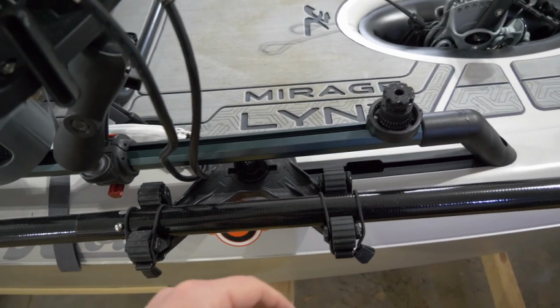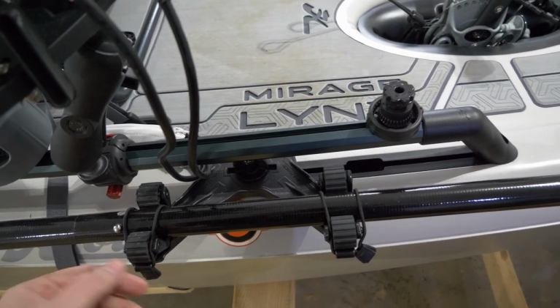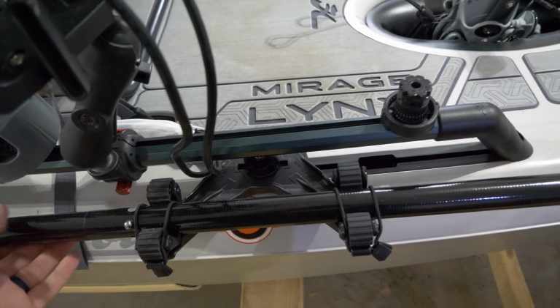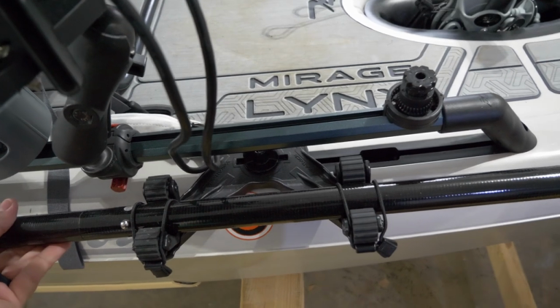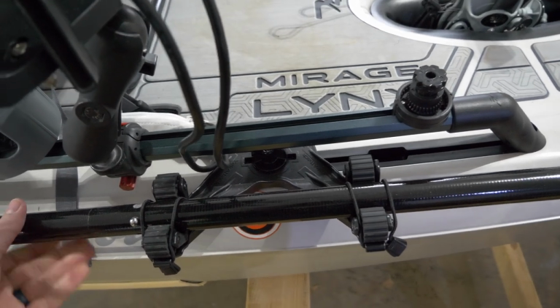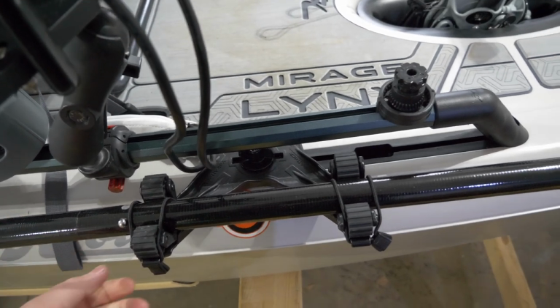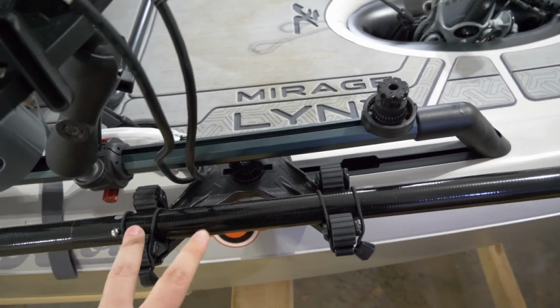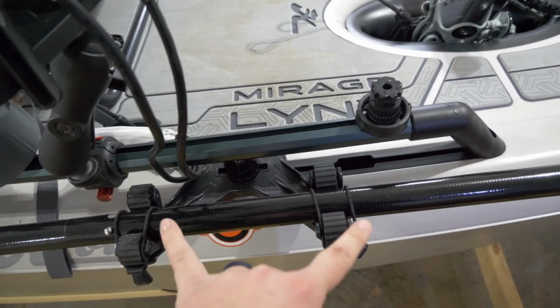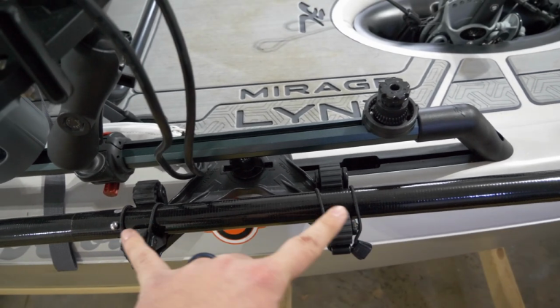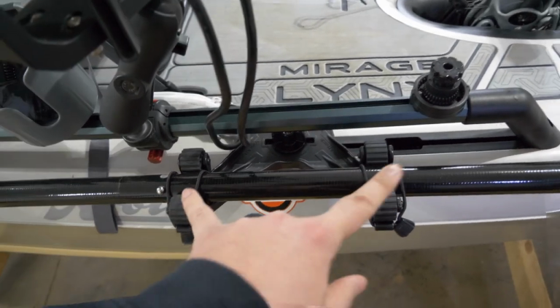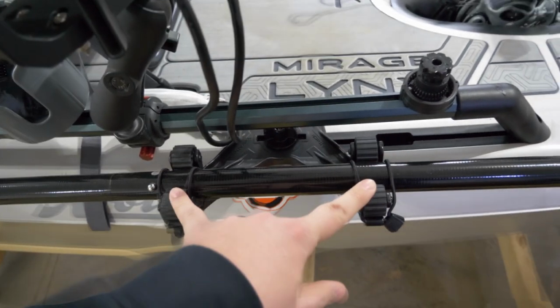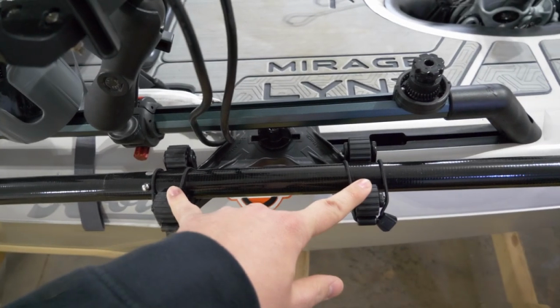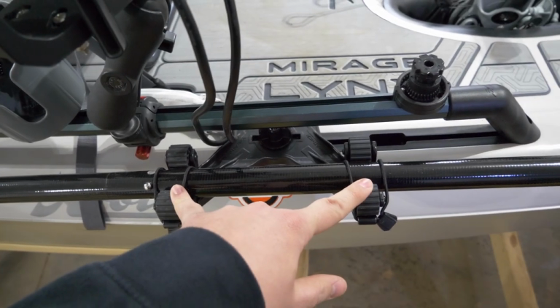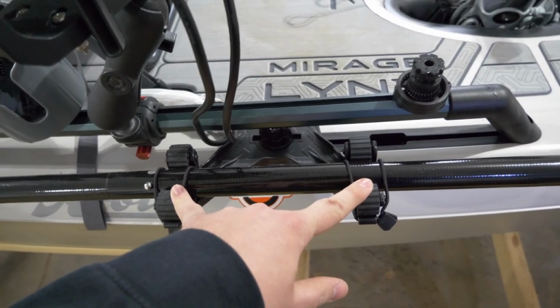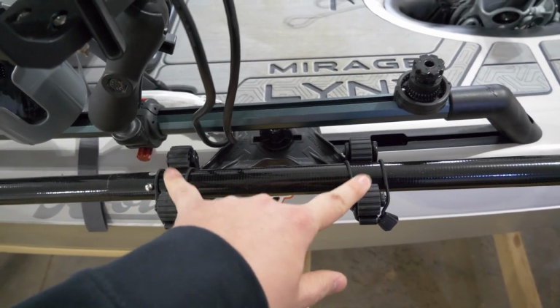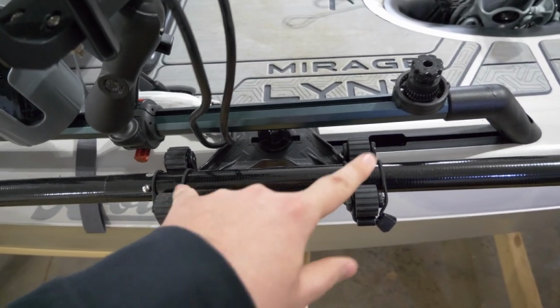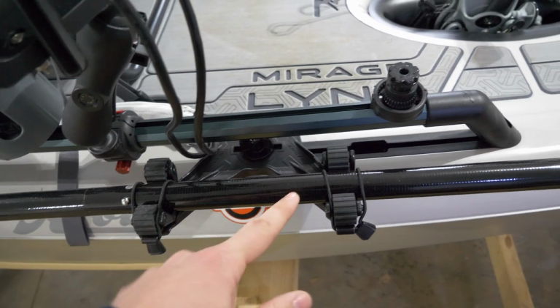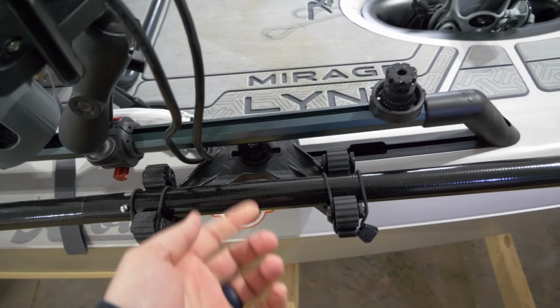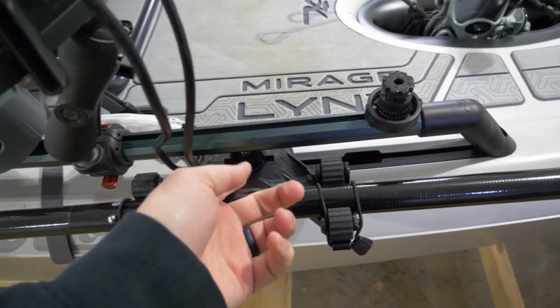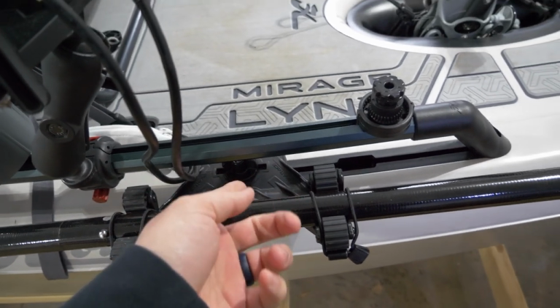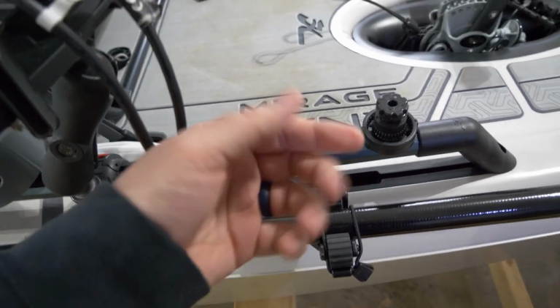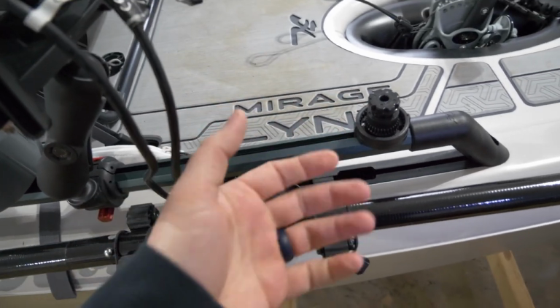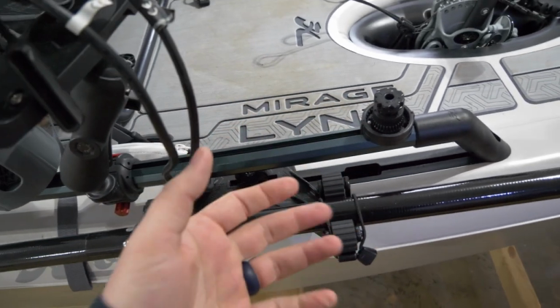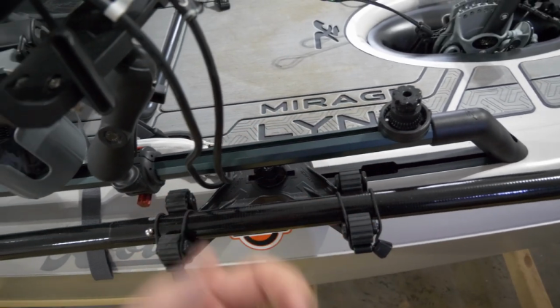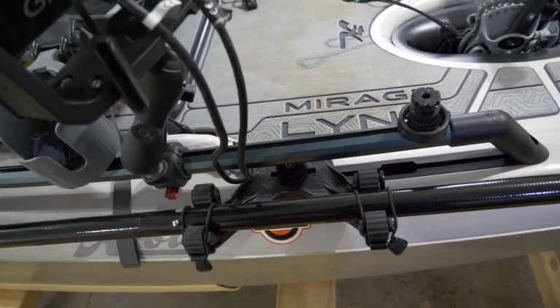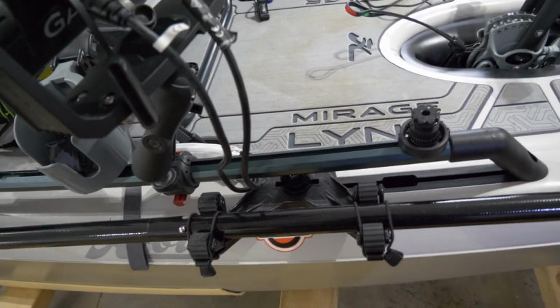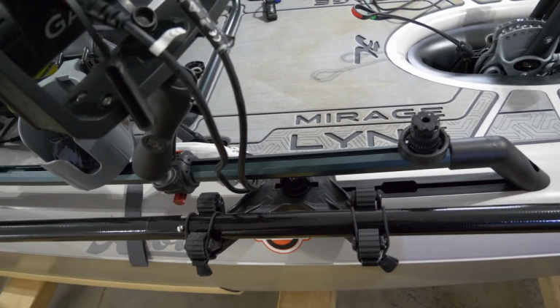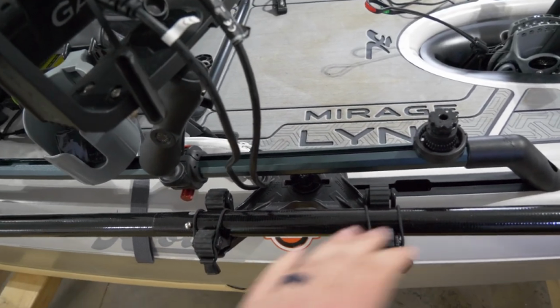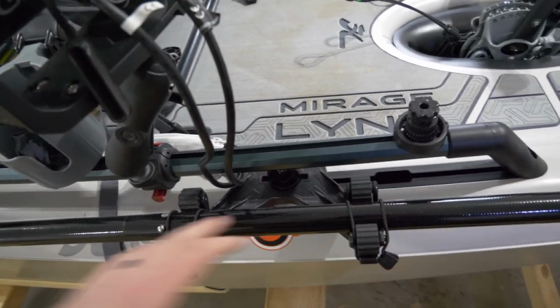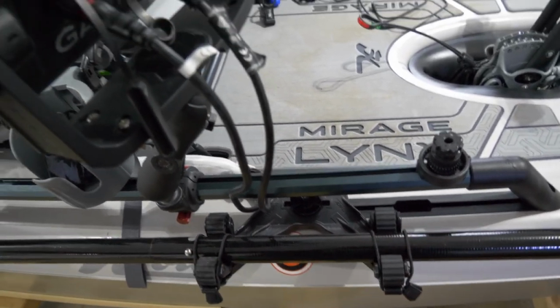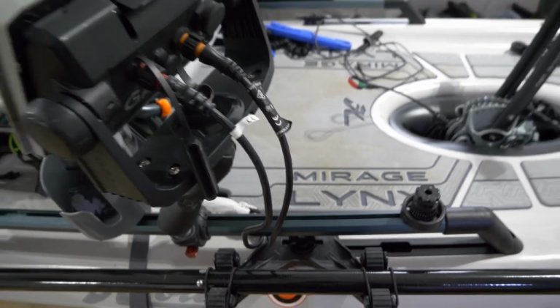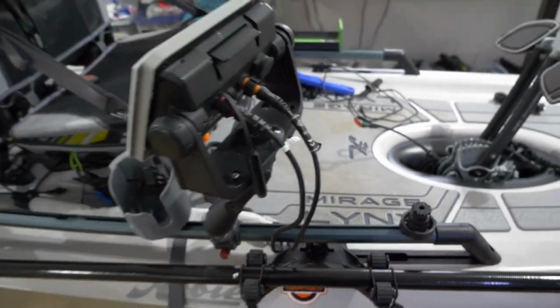You can do this on either side, whichever side you want to hold your paddle on. It comes with two Roto Grips. They also have a Double Header that holds a spike, so if you wanted to, you could do the same thing on the other side and have a spike on one side and a paddle on the other, leaving all your A-Trays free.